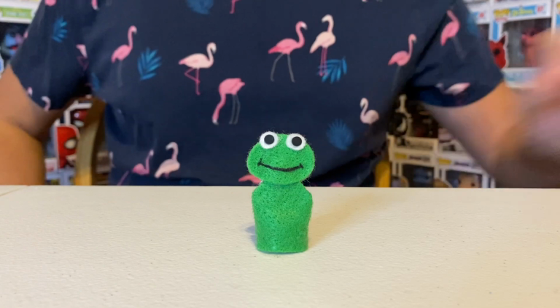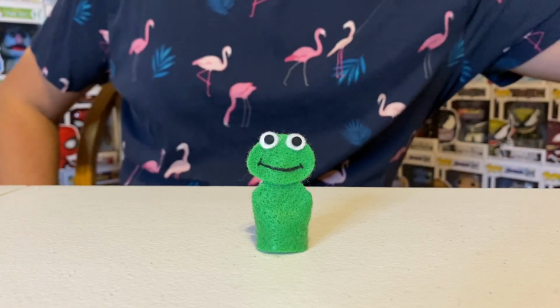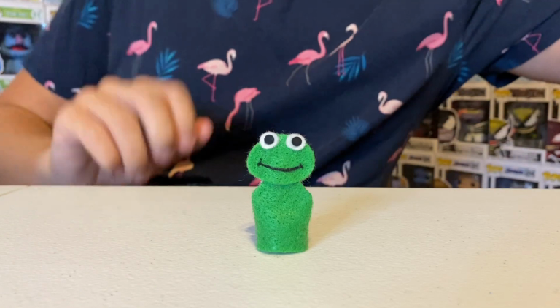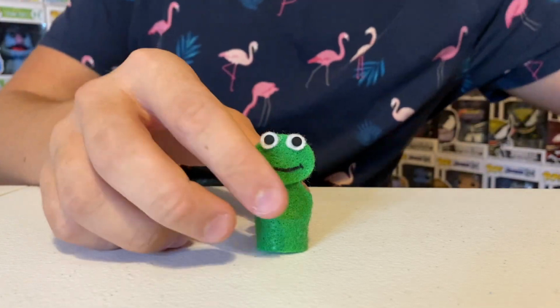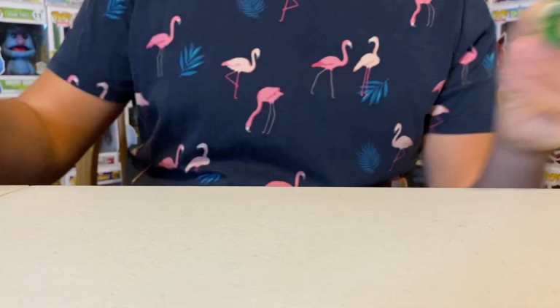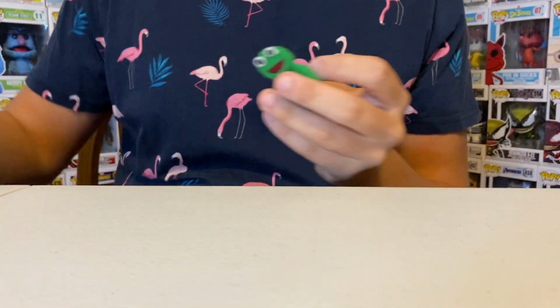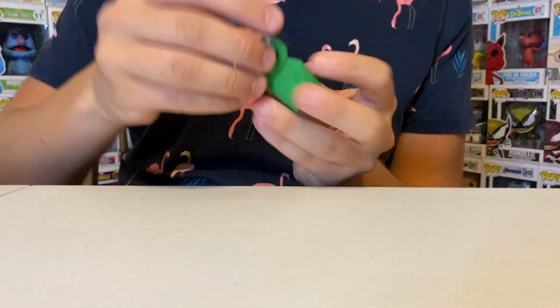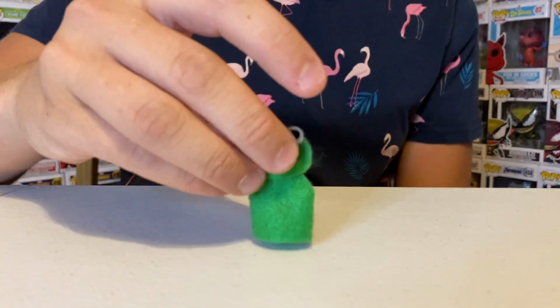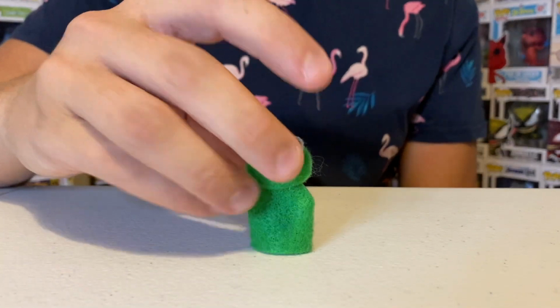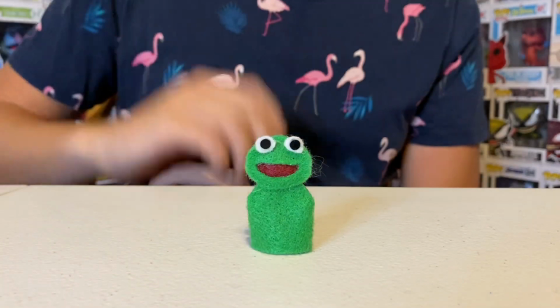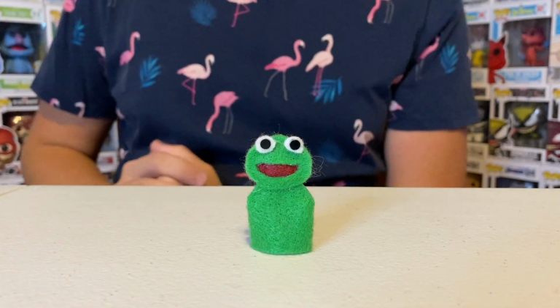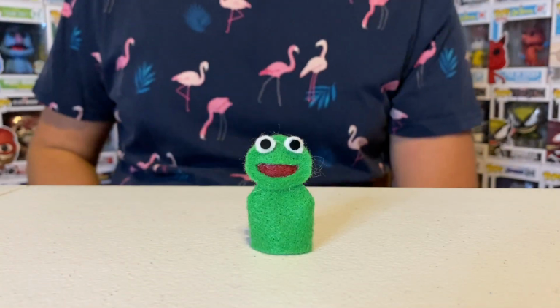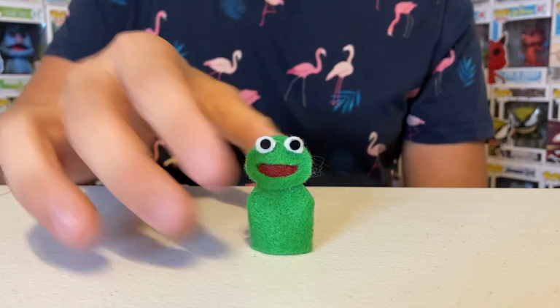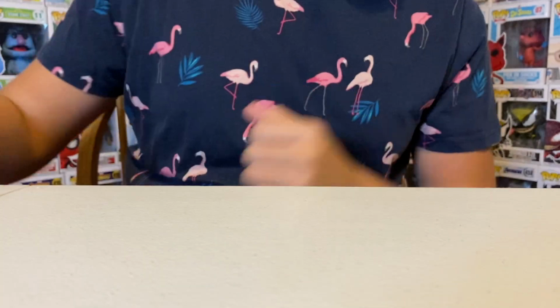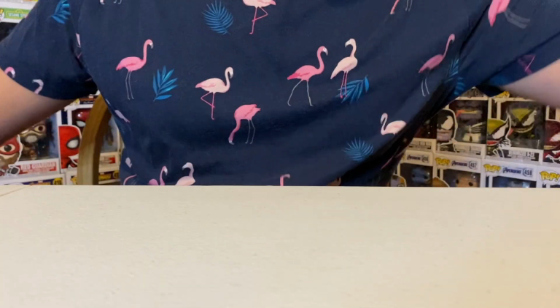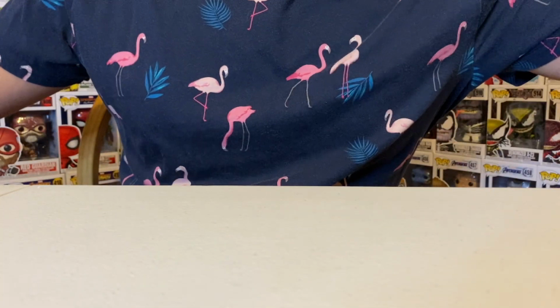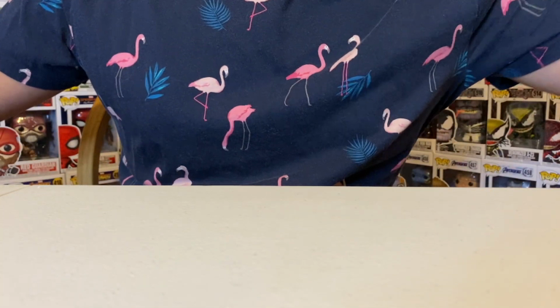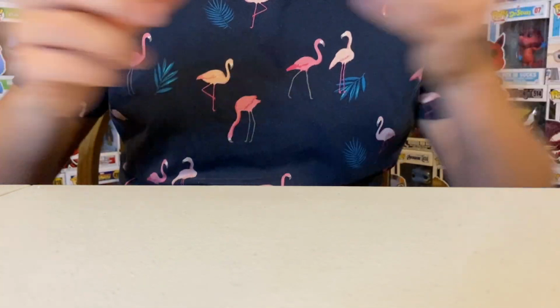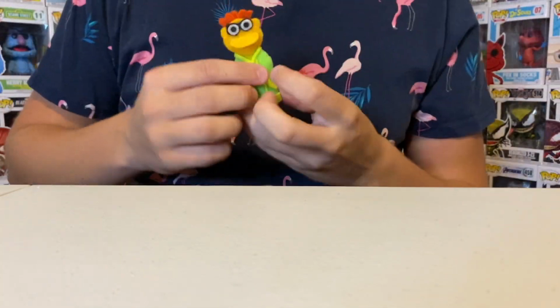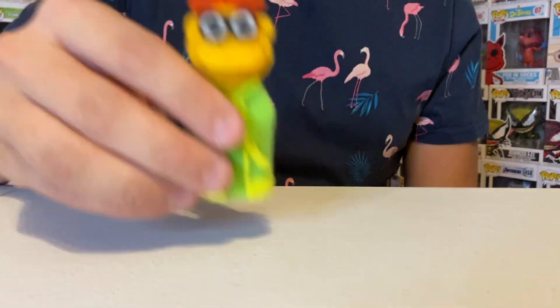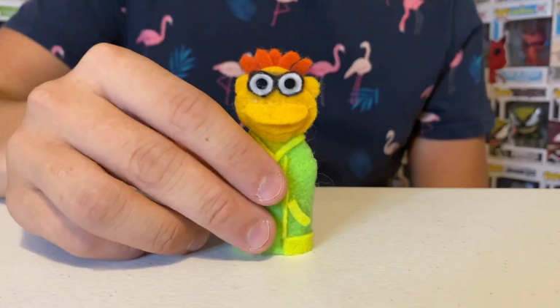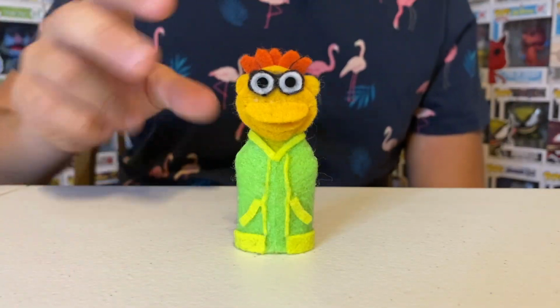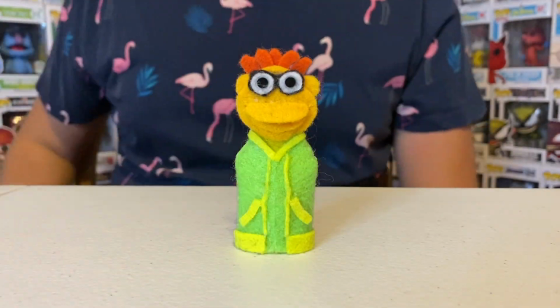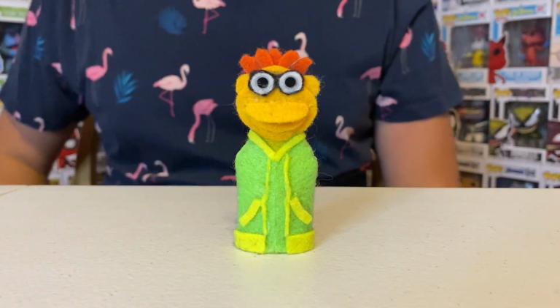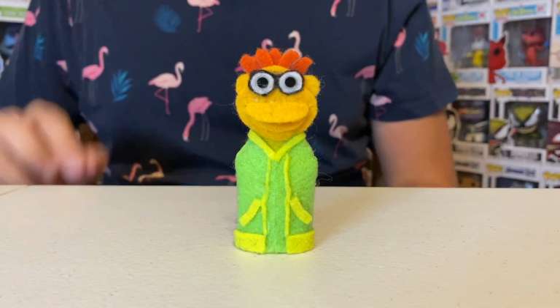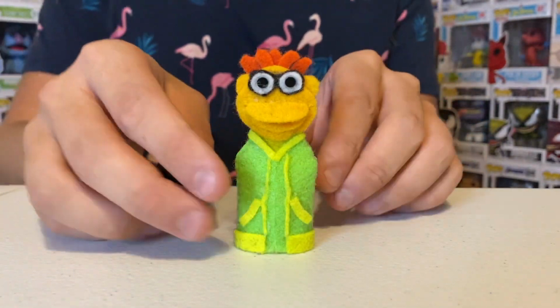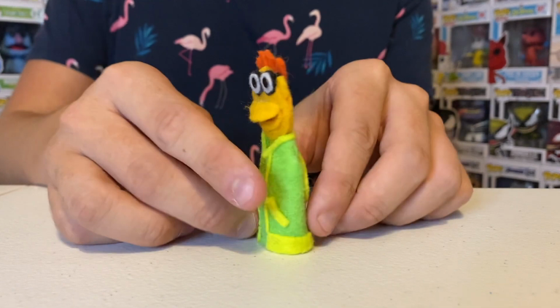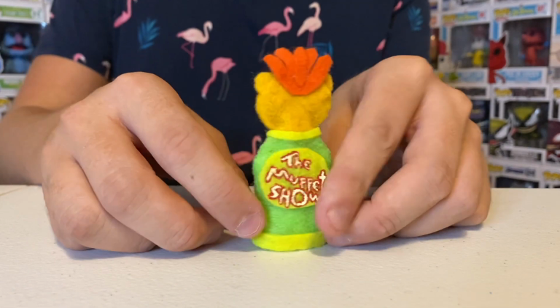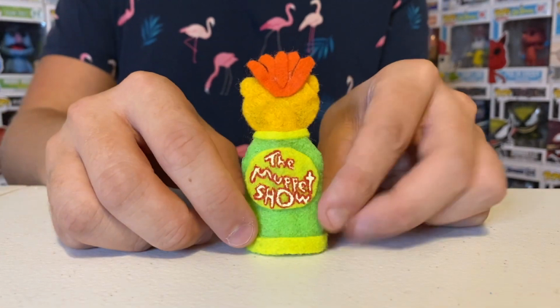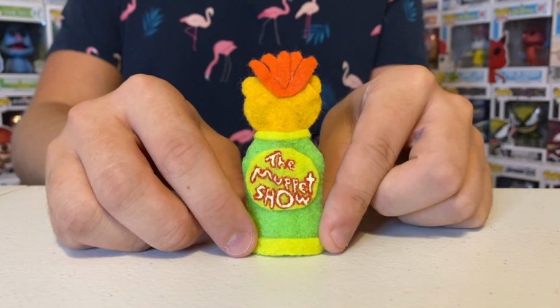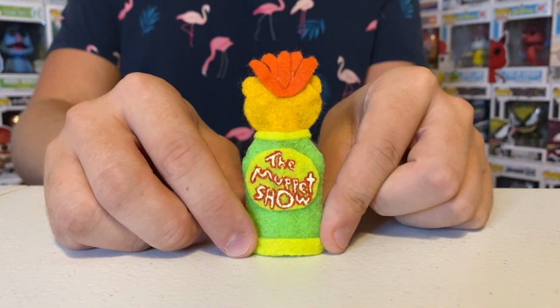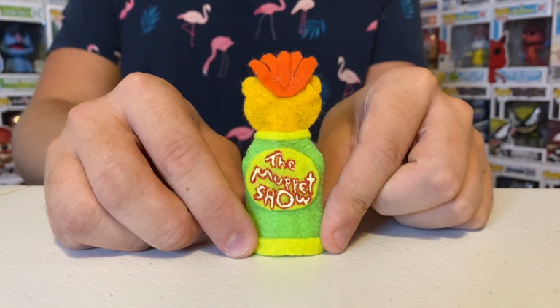We also have another variant of Robin, just with his mouth open. And then we have Scooter — look at that, The Muppet Show right on the back.